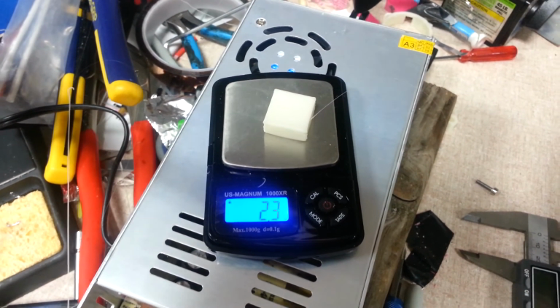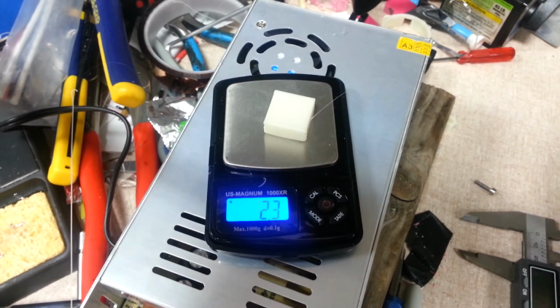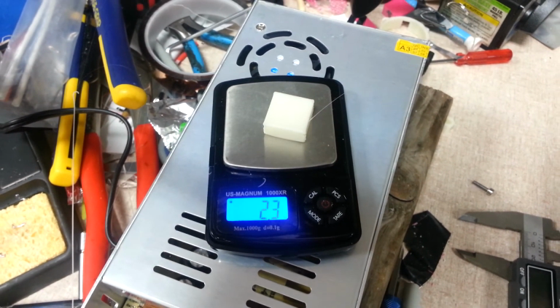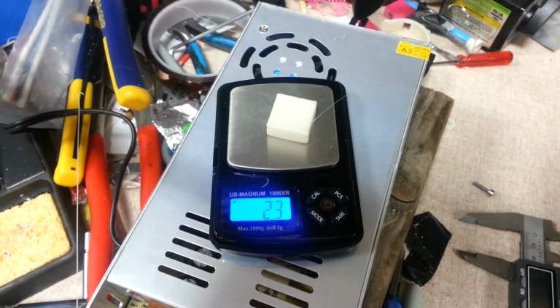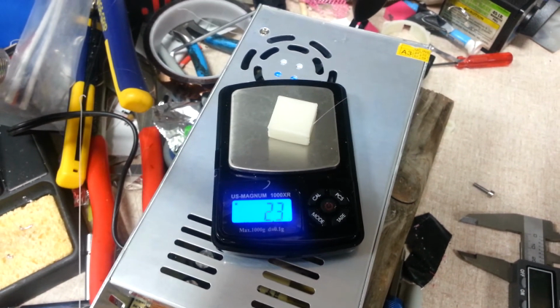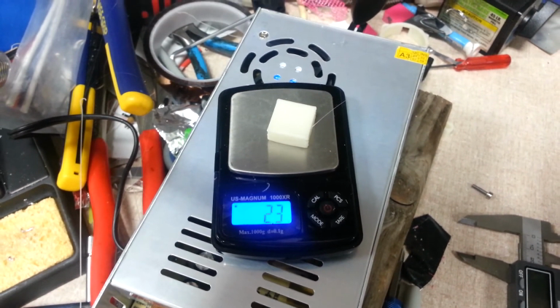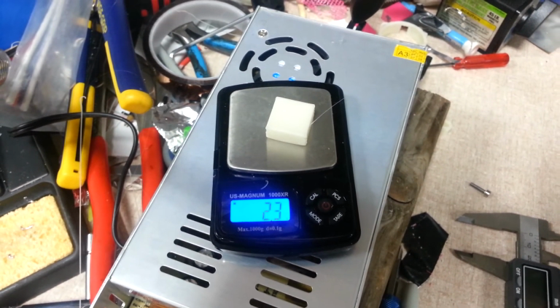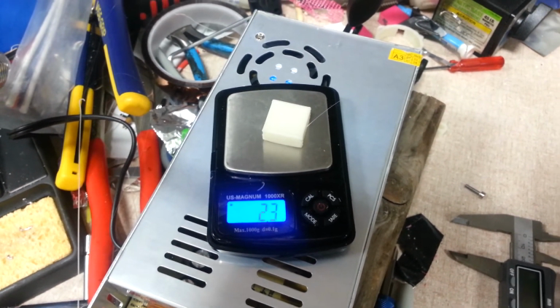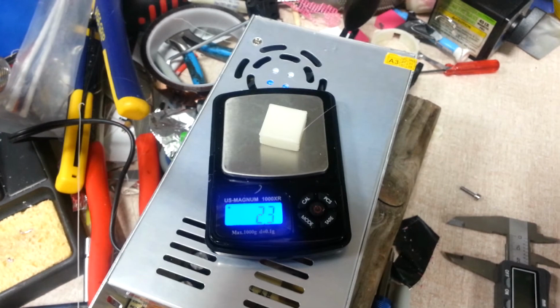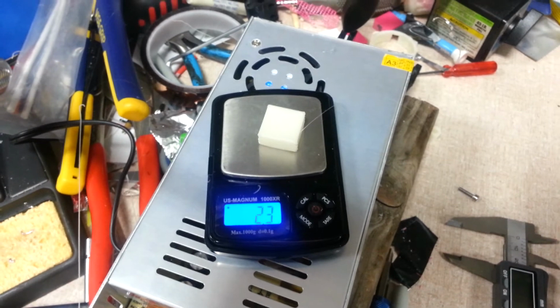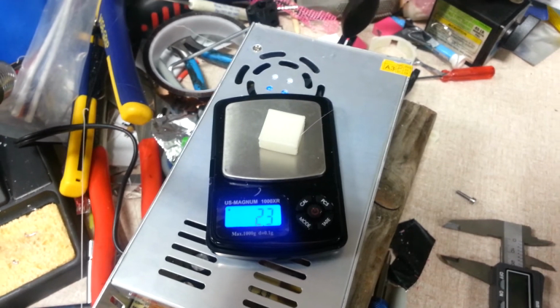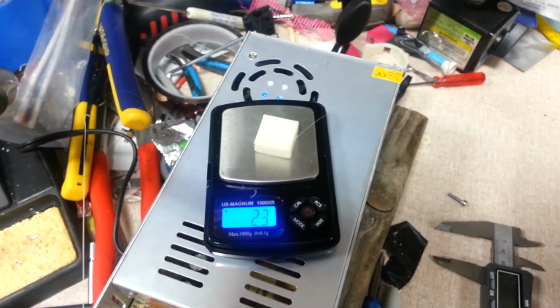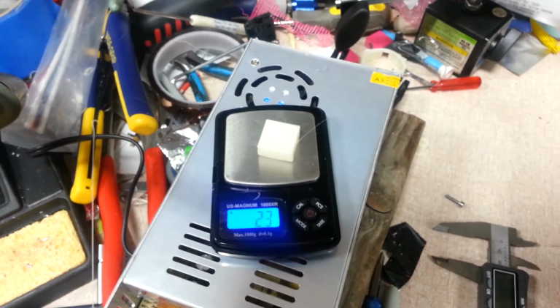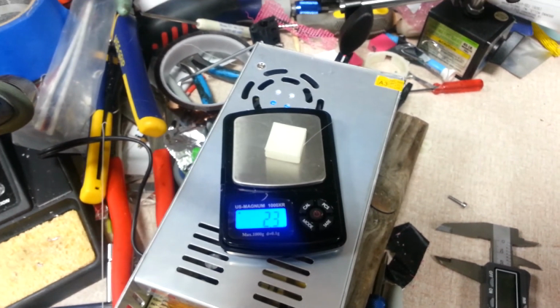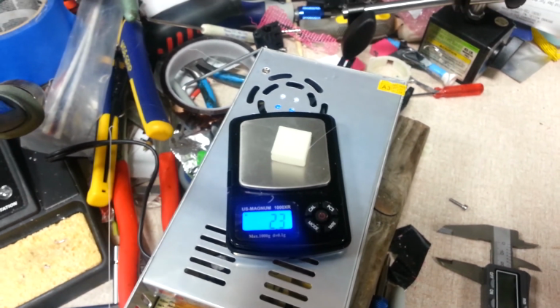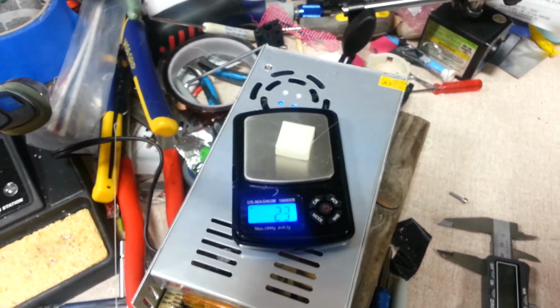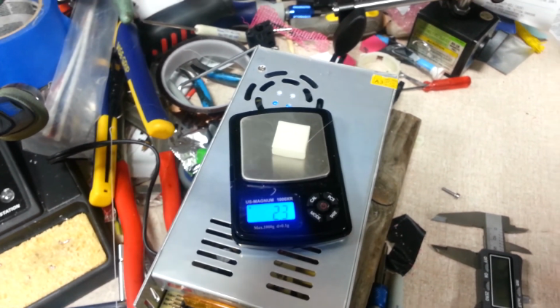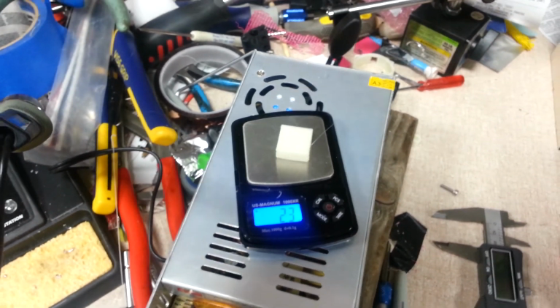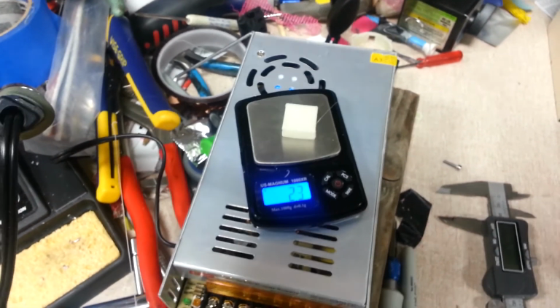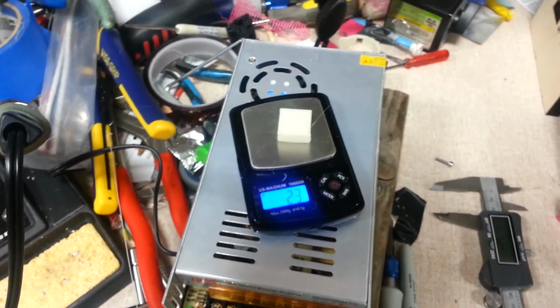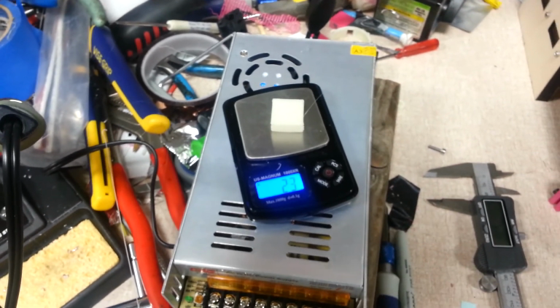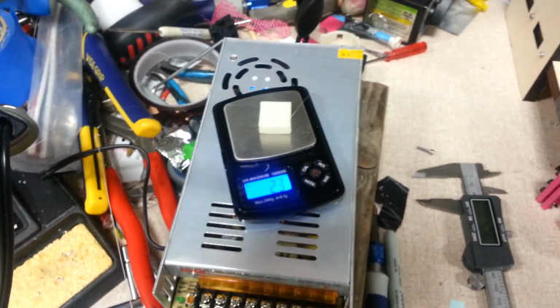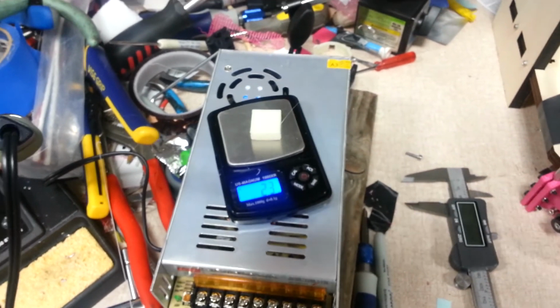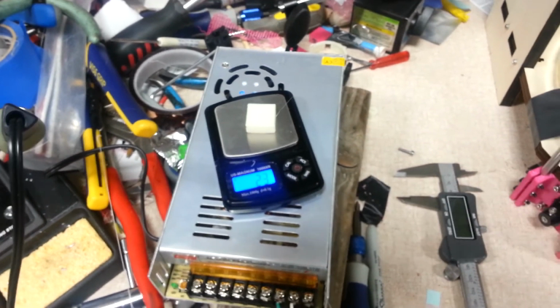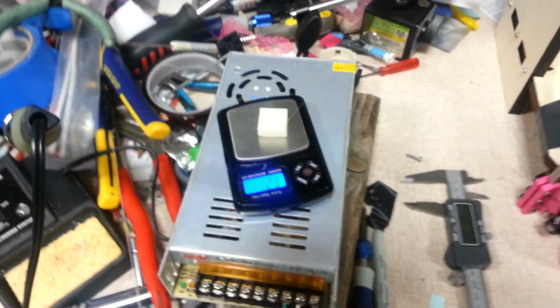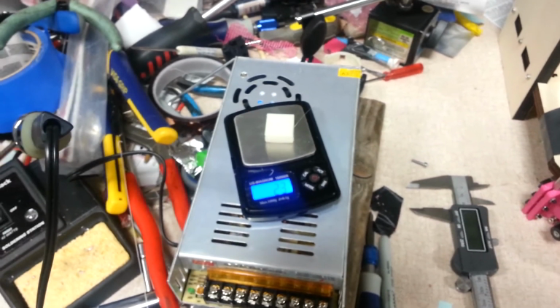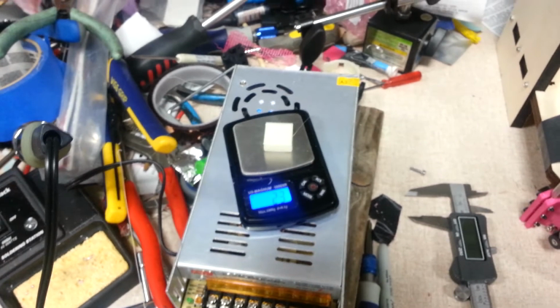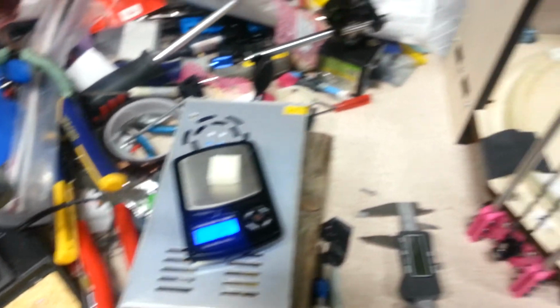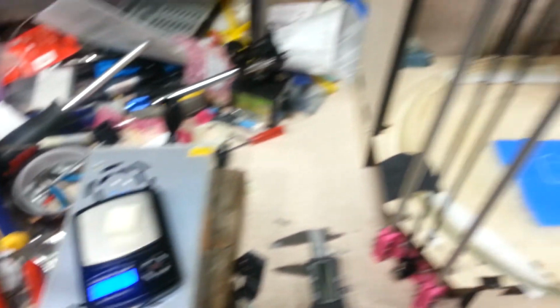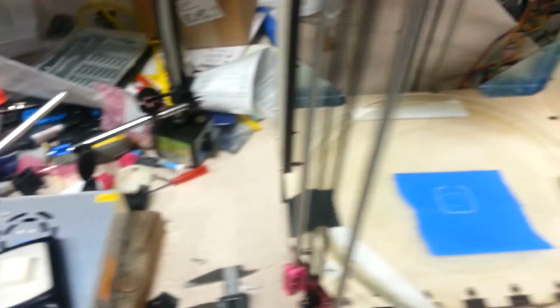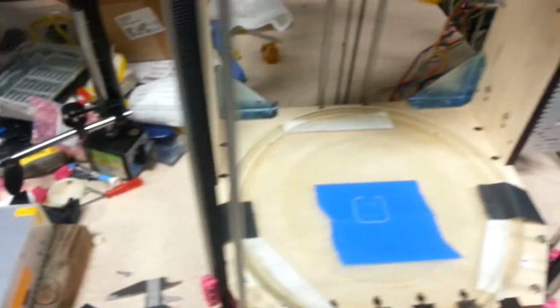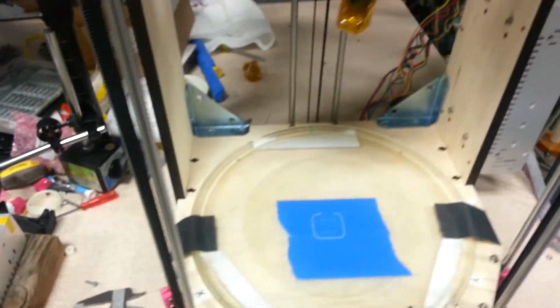I'm about 15% low or something like that, so I just need to fix that. Well, that's it.